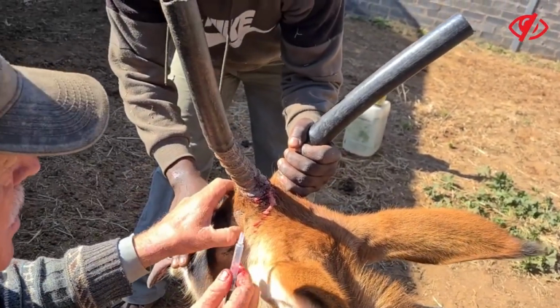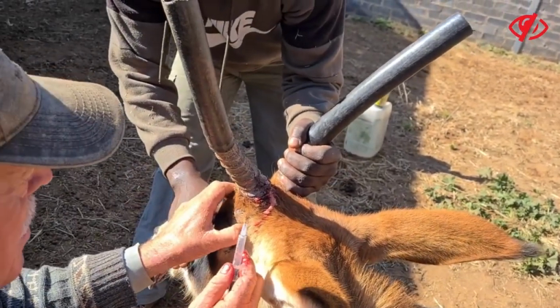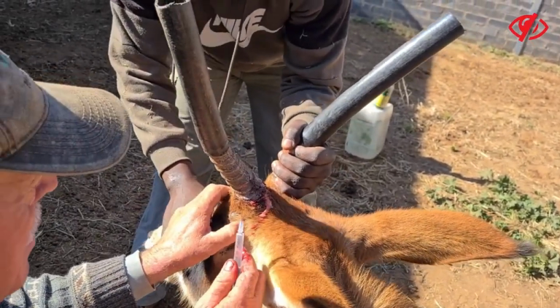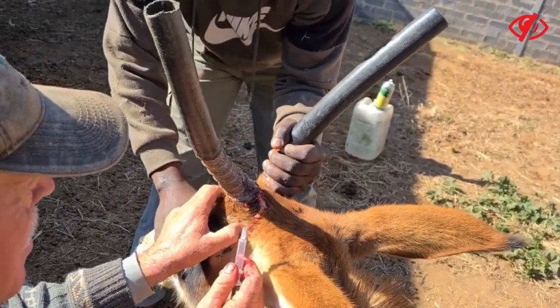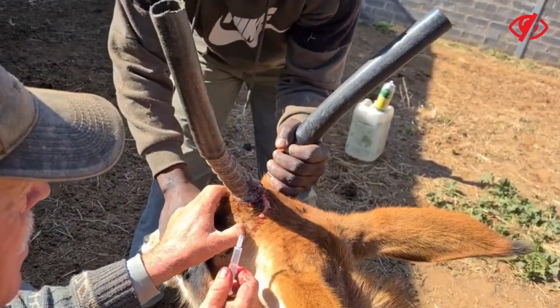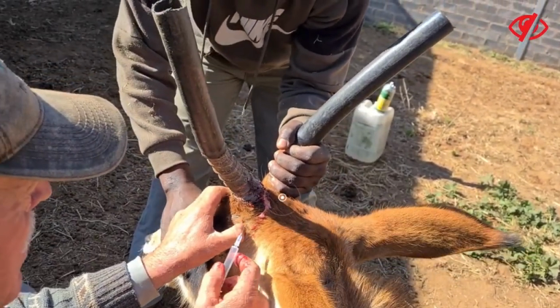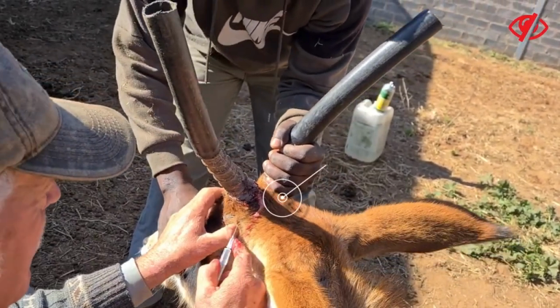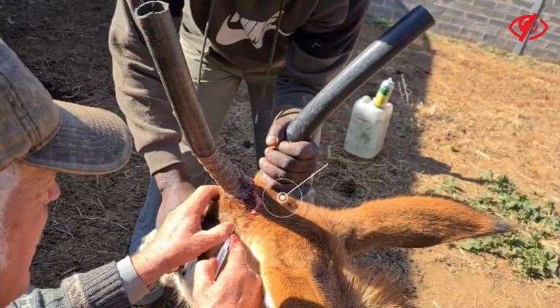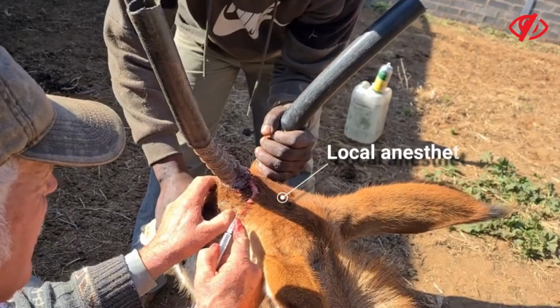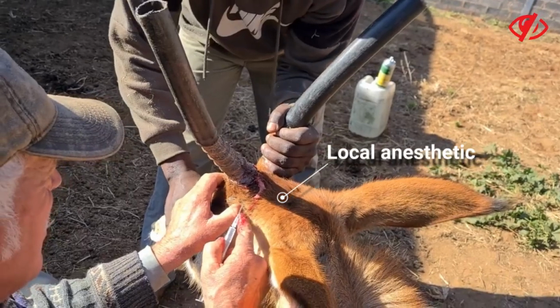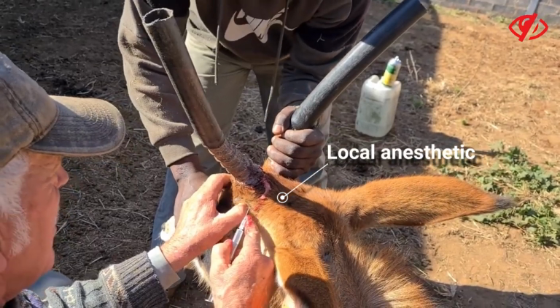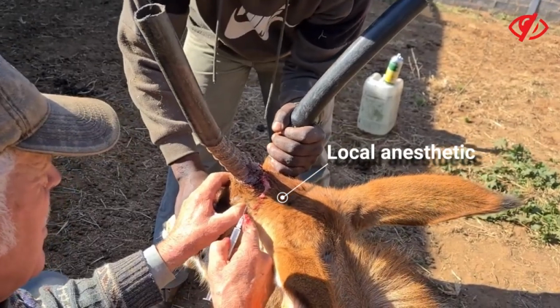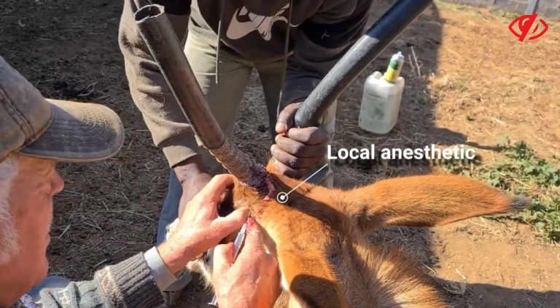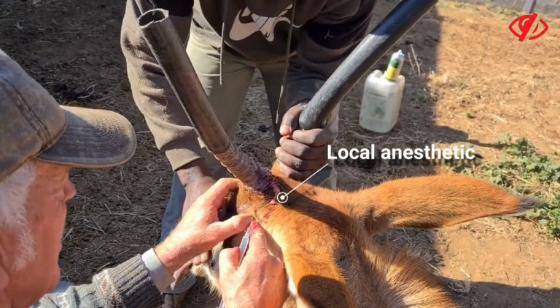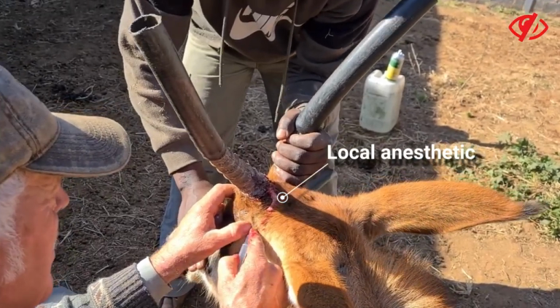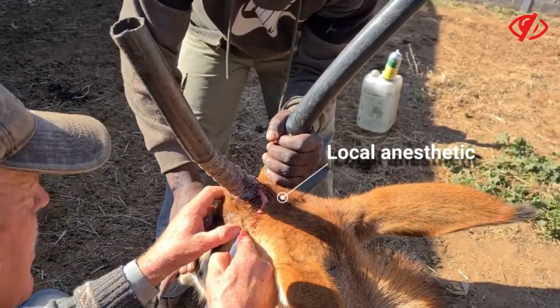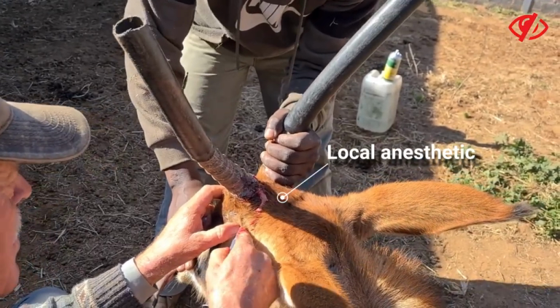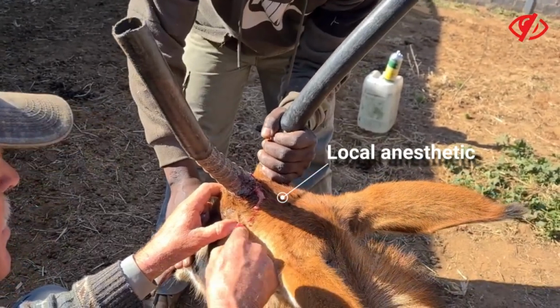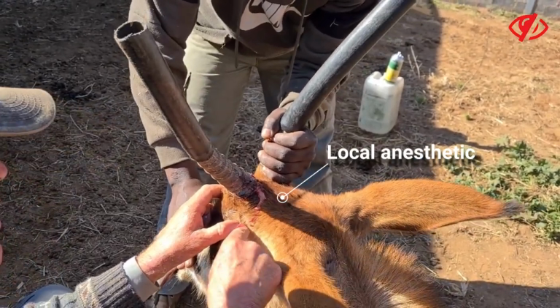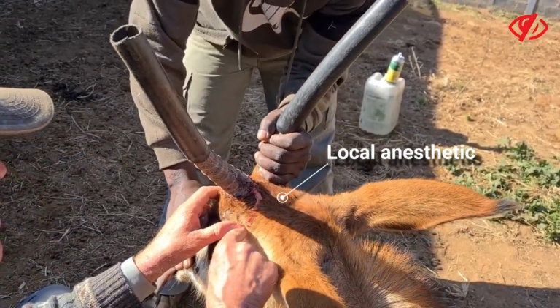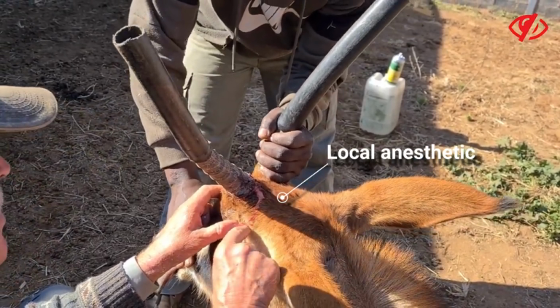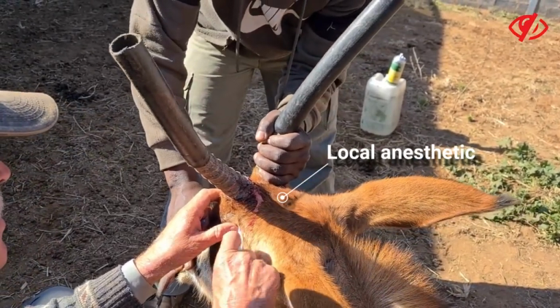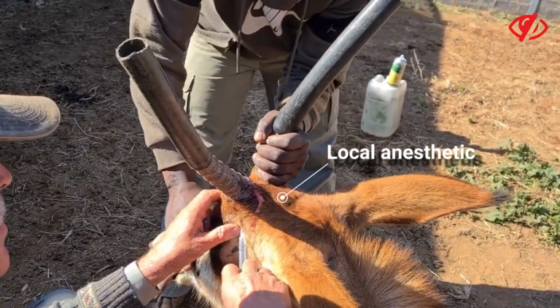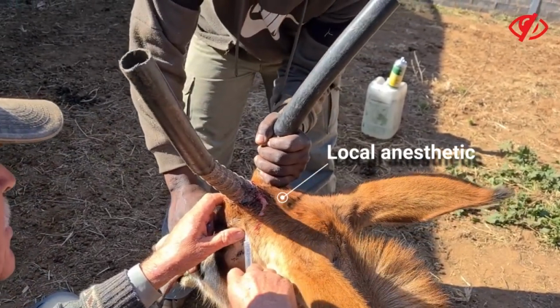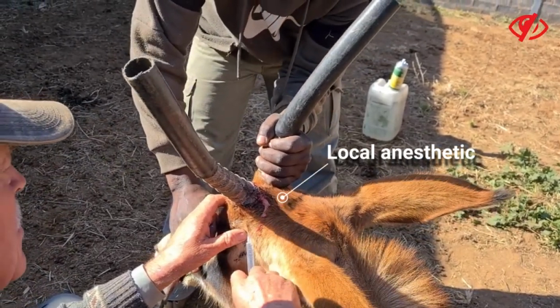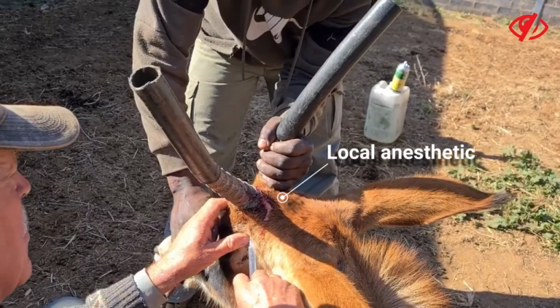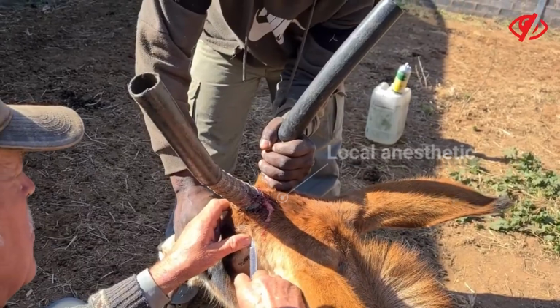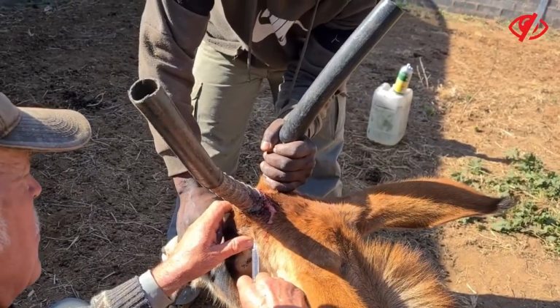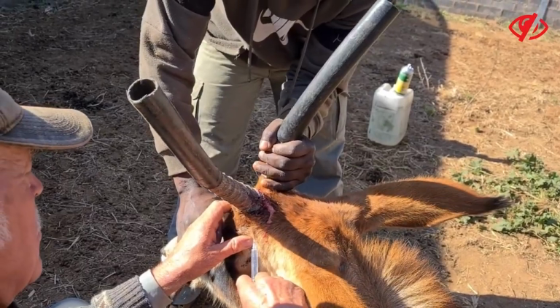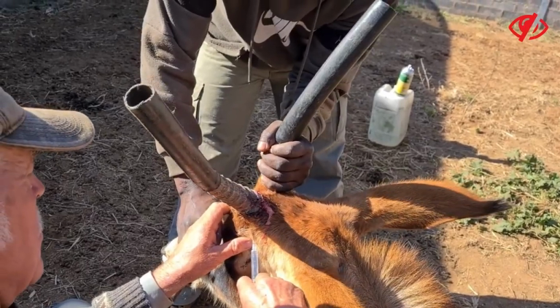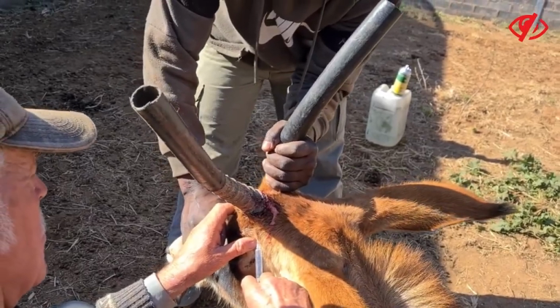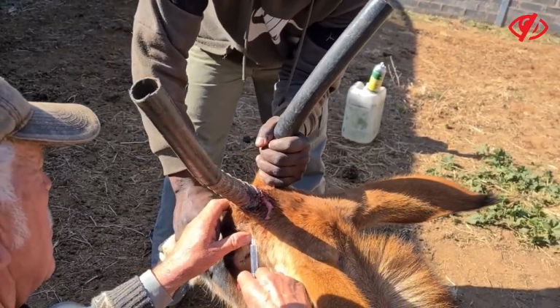Give a bit of local anesthetic. The horn broke off — it's a problem with roan sometimes. When they're young they fight and they break off their horns.